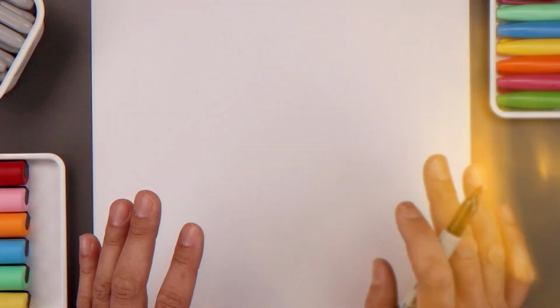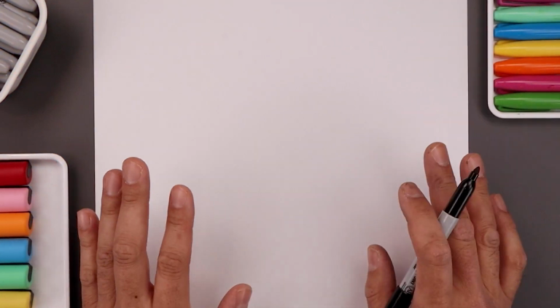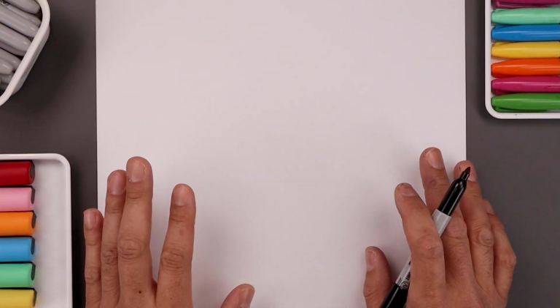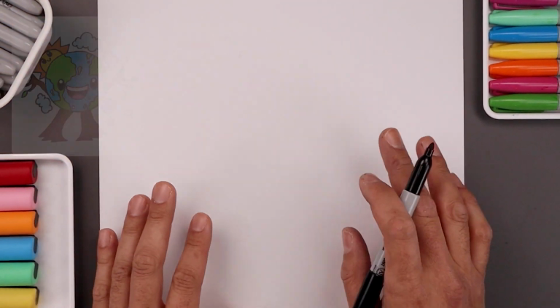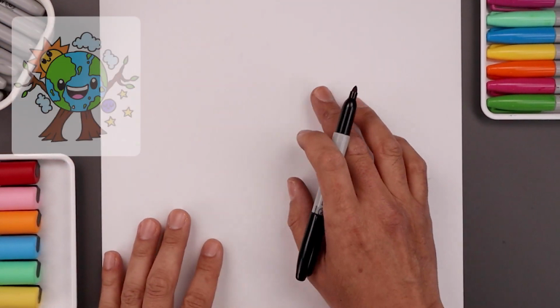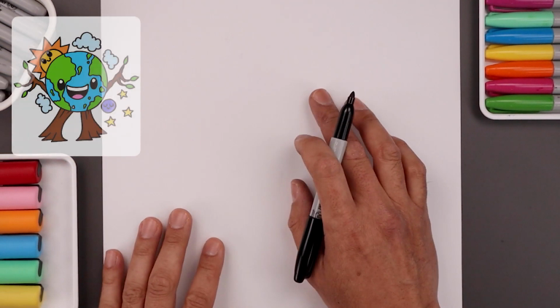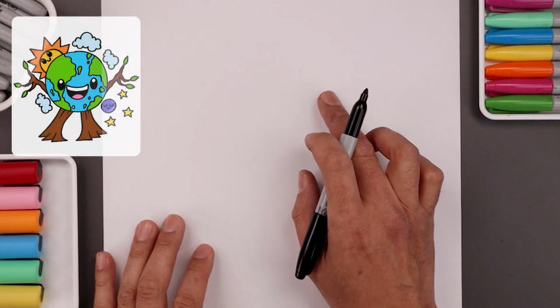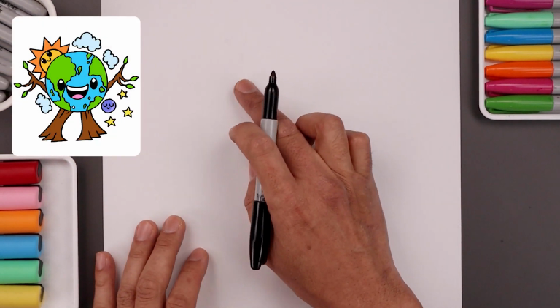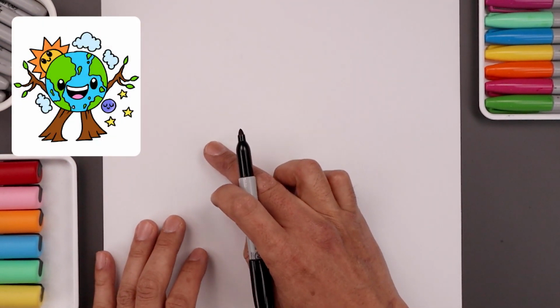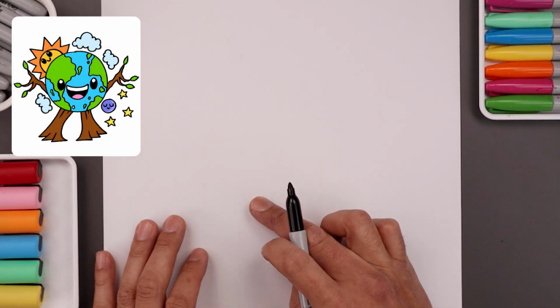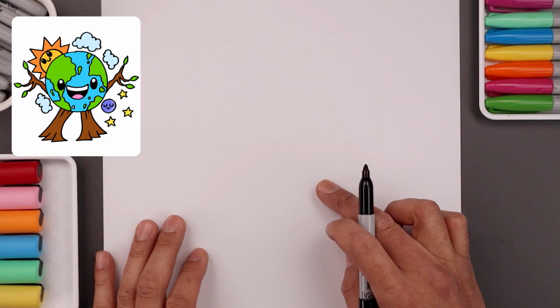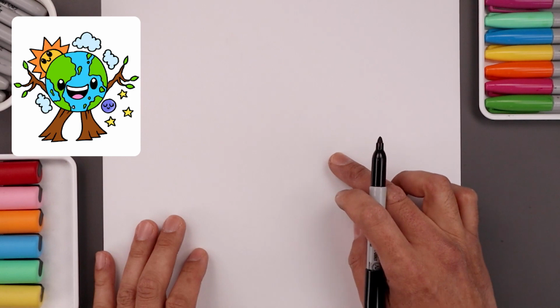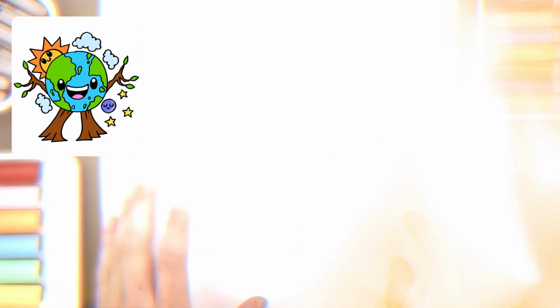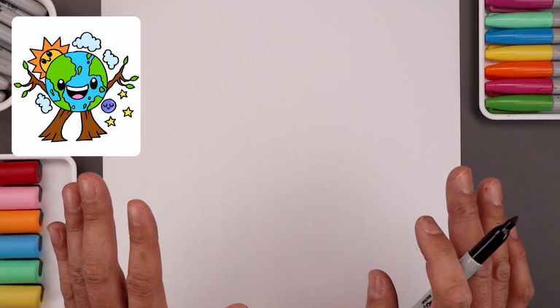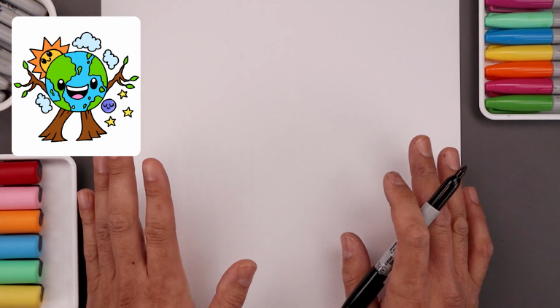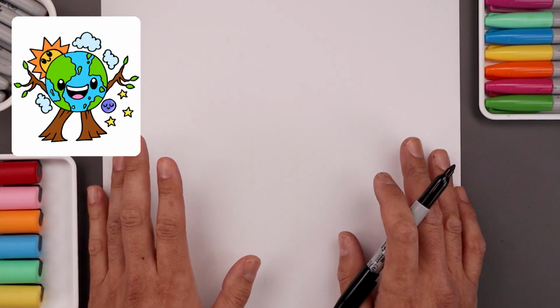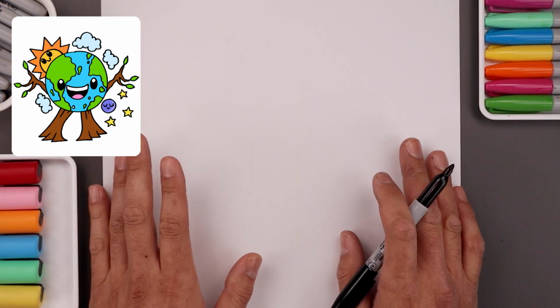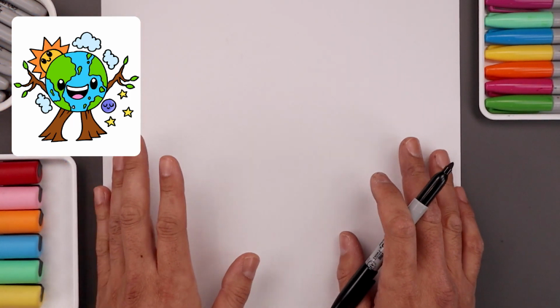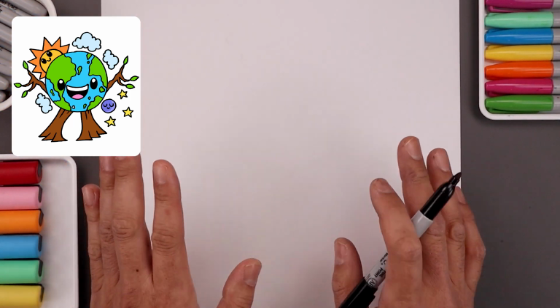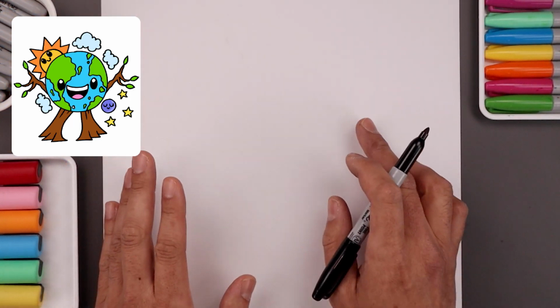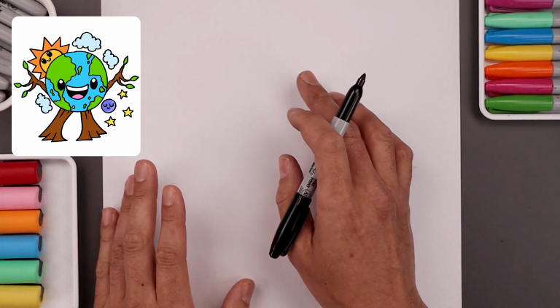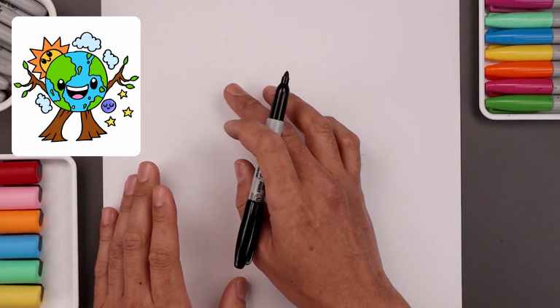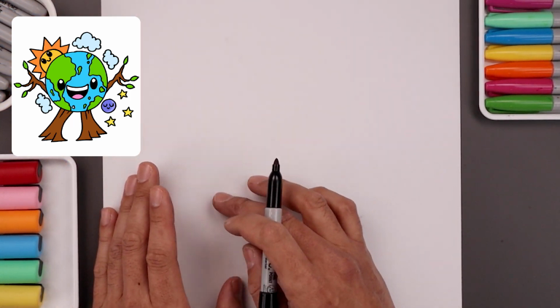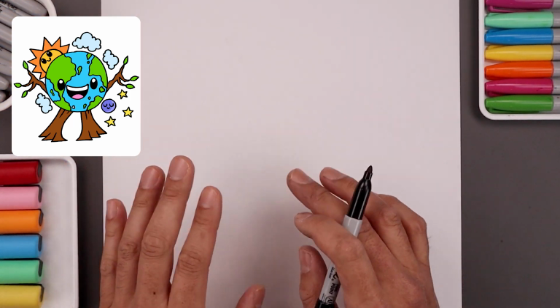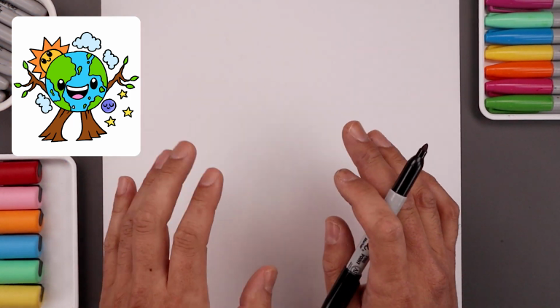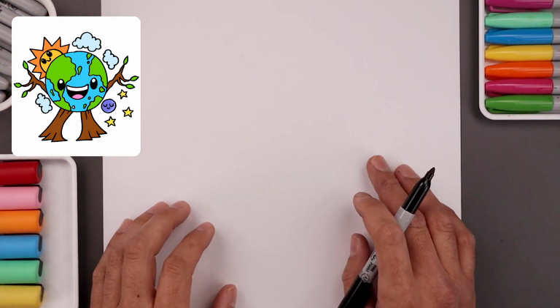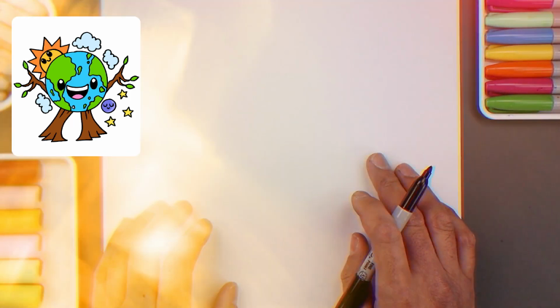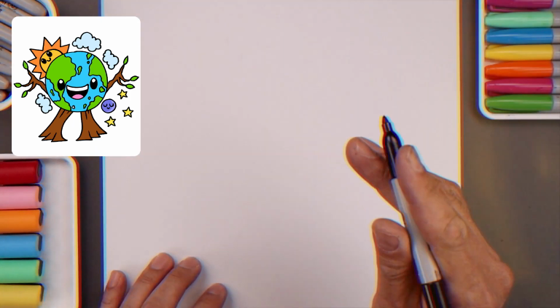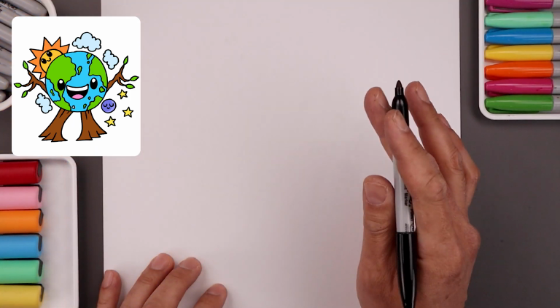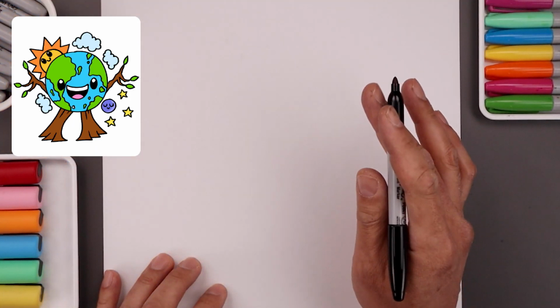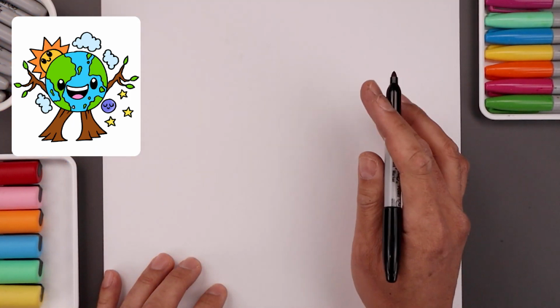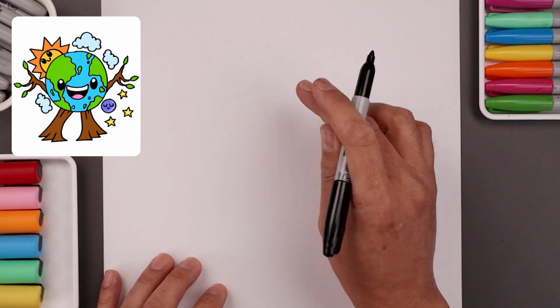Let's begin today's lesson in the center of our page and draw a large circle for the Earth. Now if you struggle with drawing circles you can always trace the outside of a cup or use a compass, but we're gonna try to do this freehand.